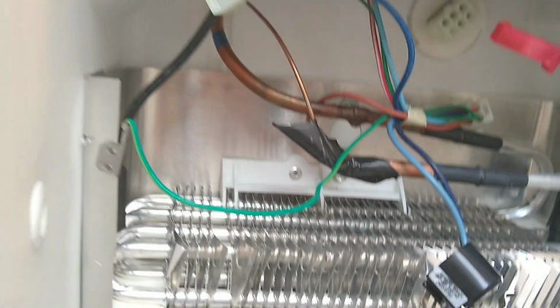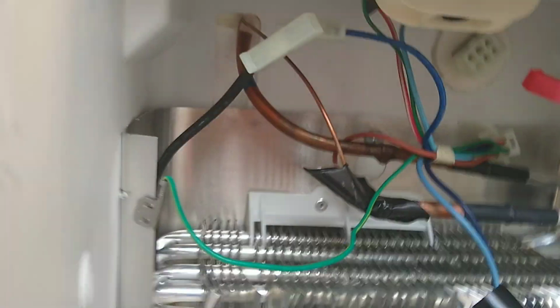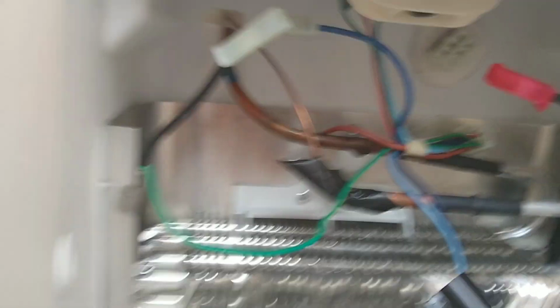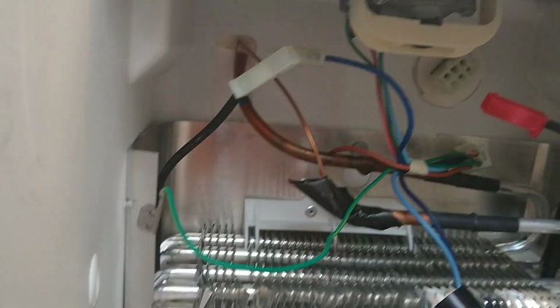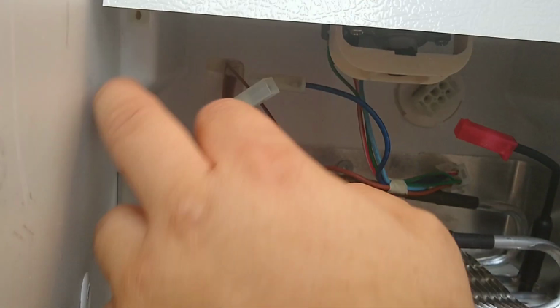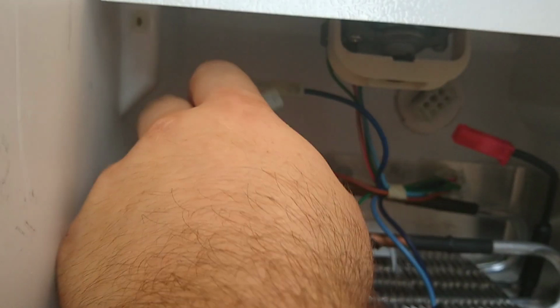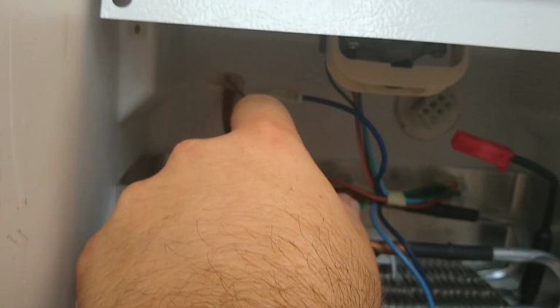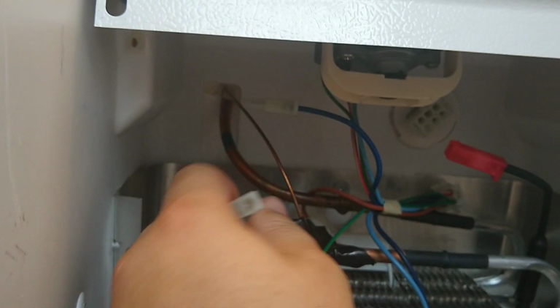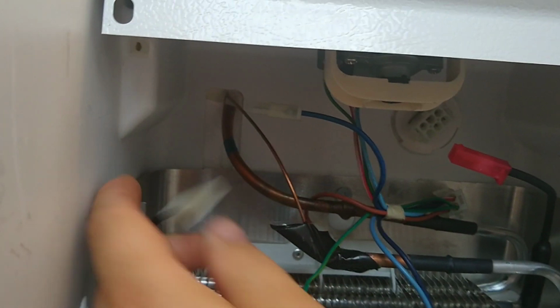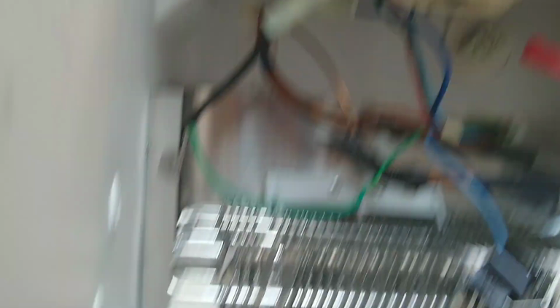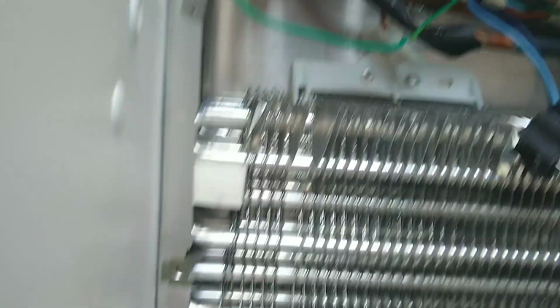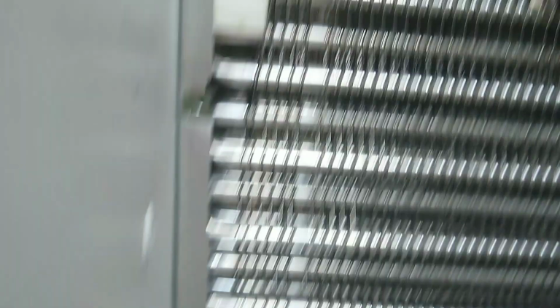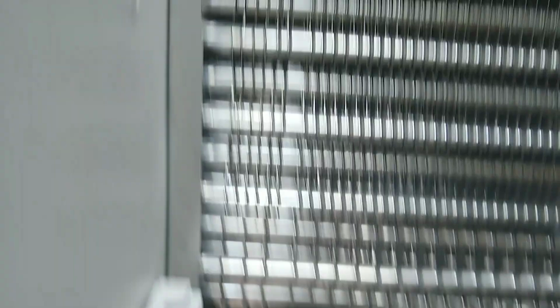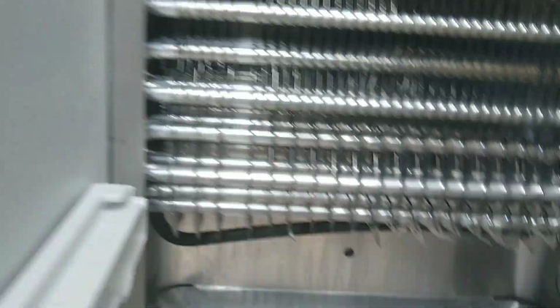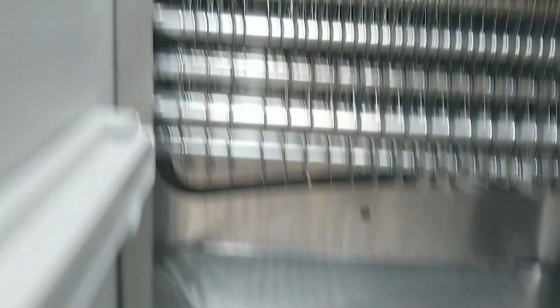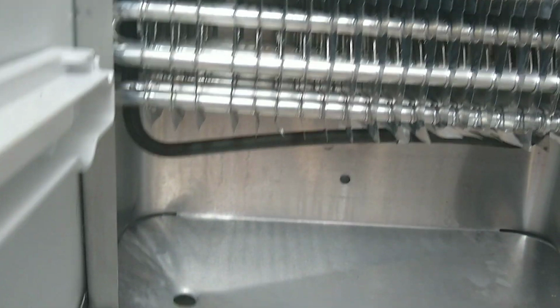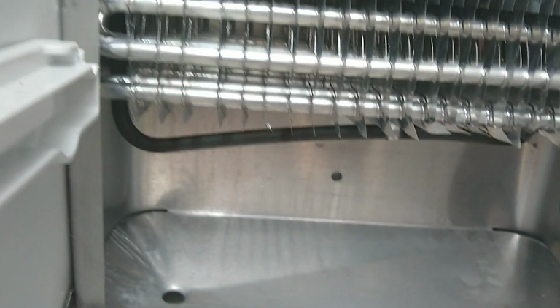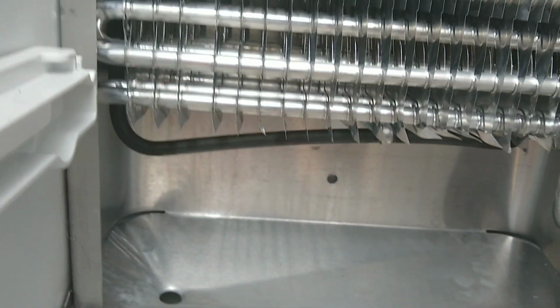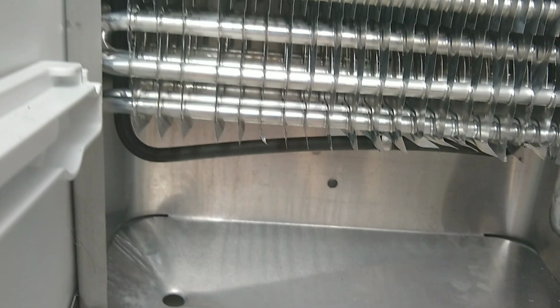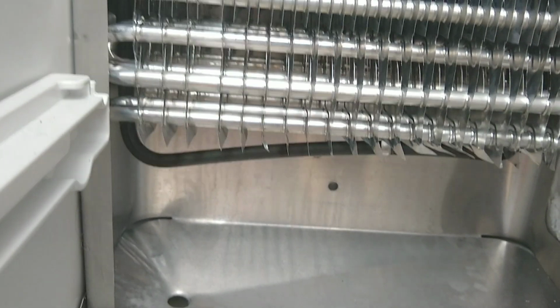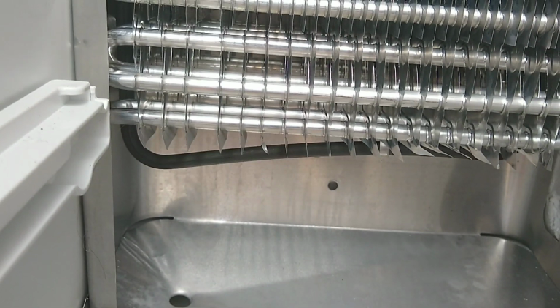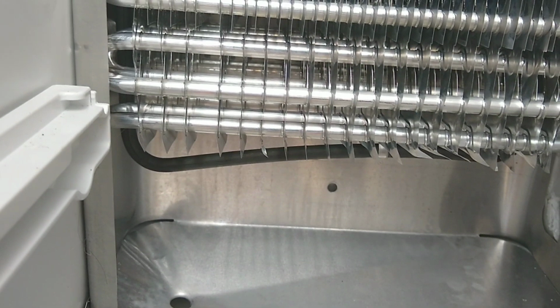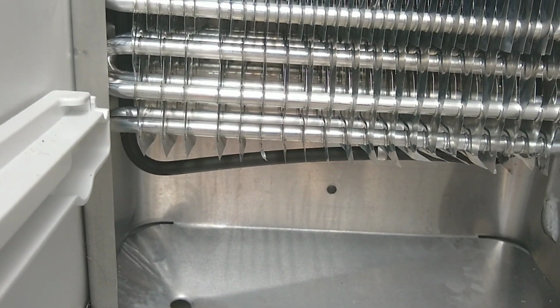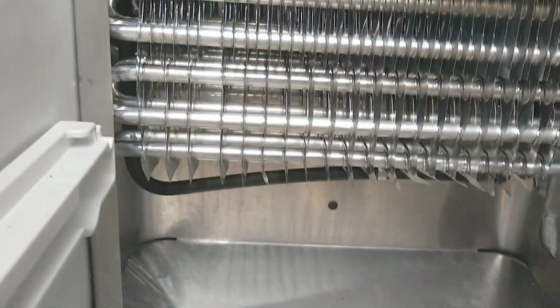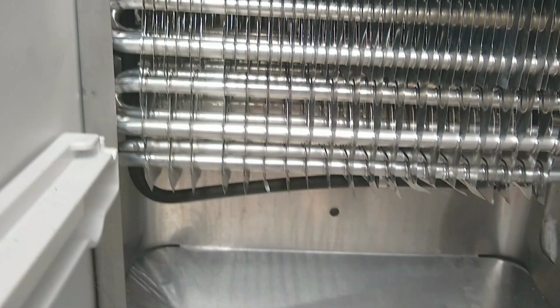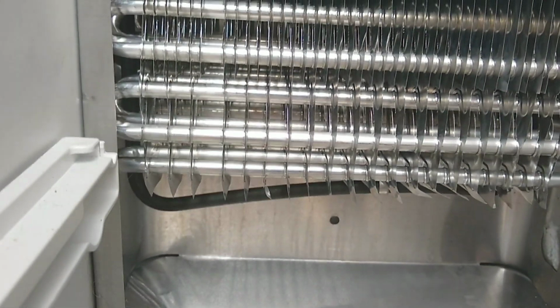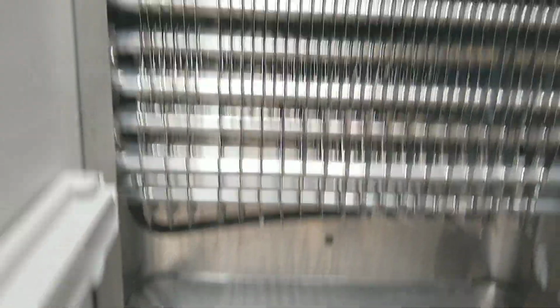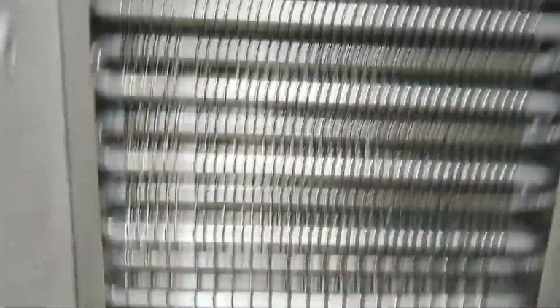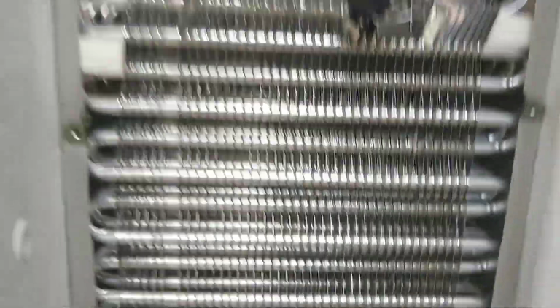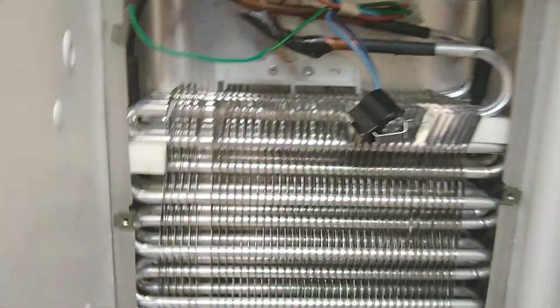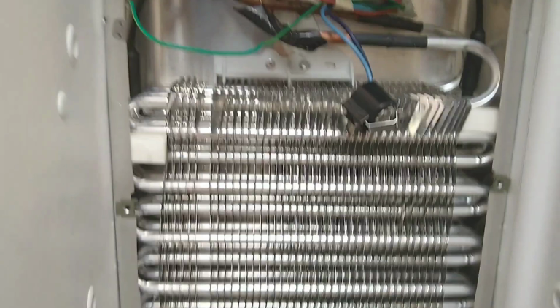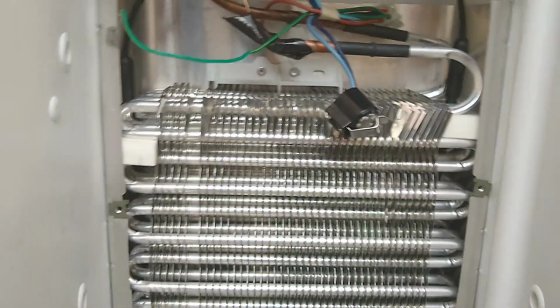Your defrost heater circles around this evaporator. When it gets into defrost mode, power will come into this heater and it'll begin to defrost the evaporator.